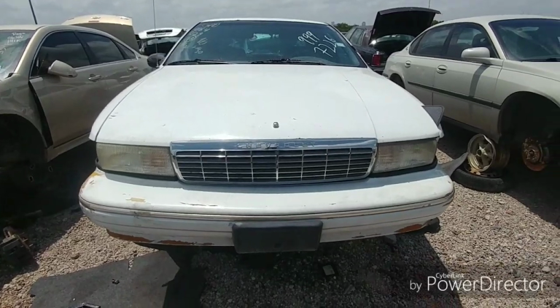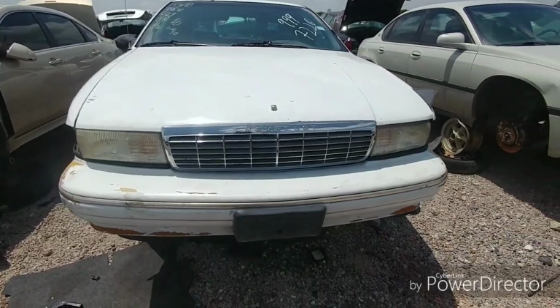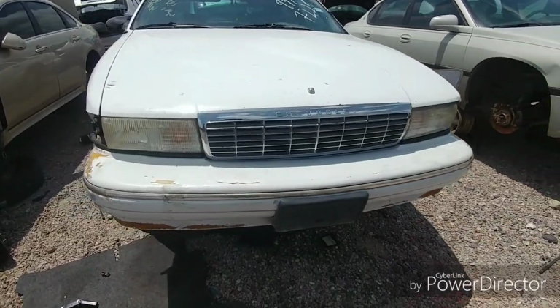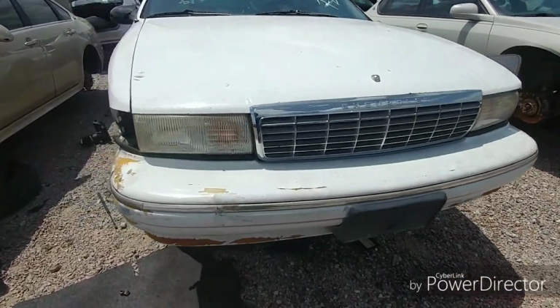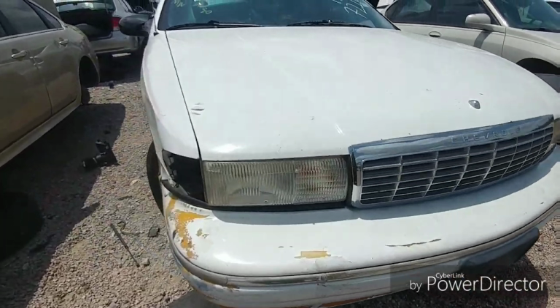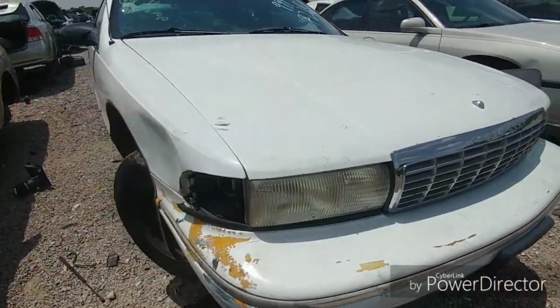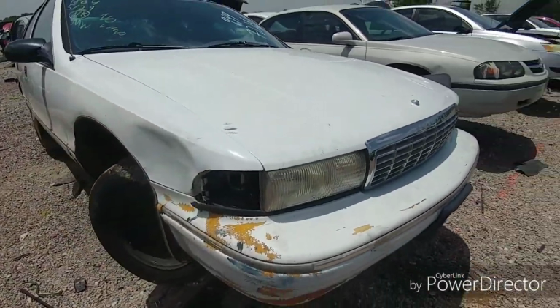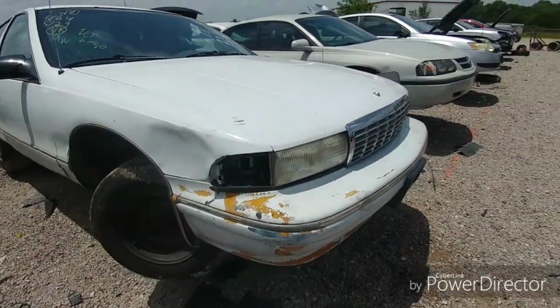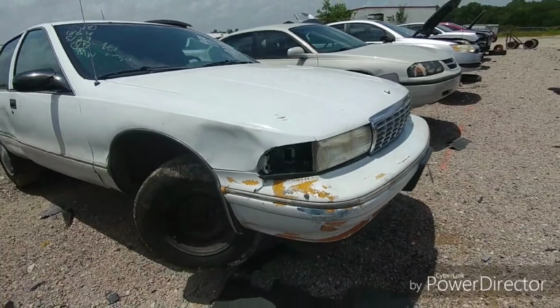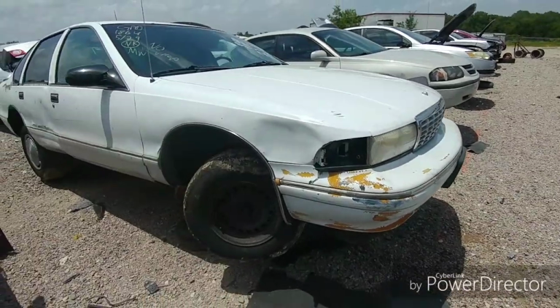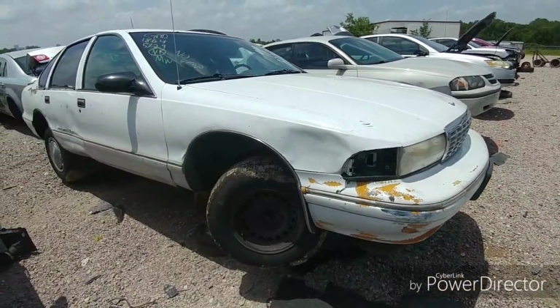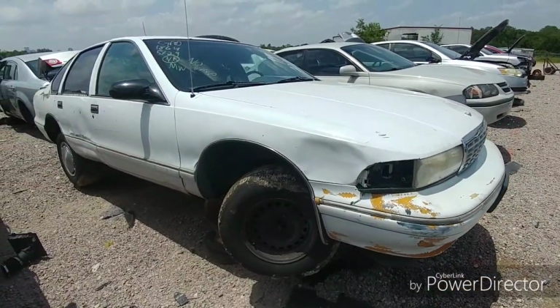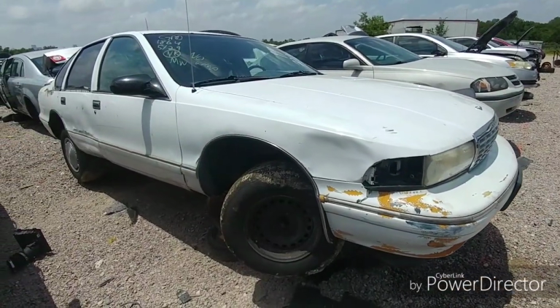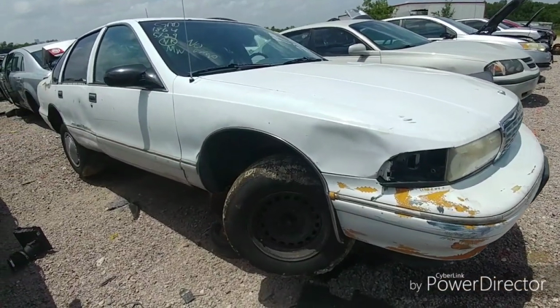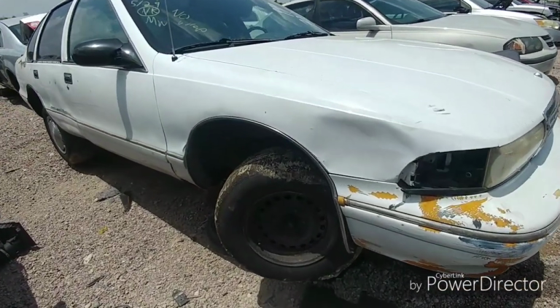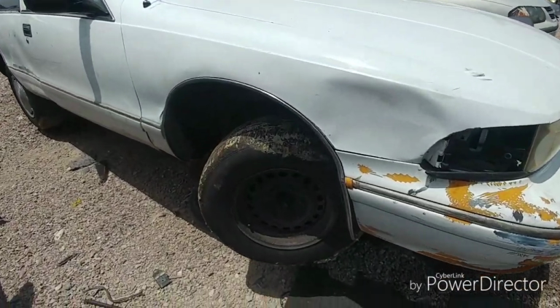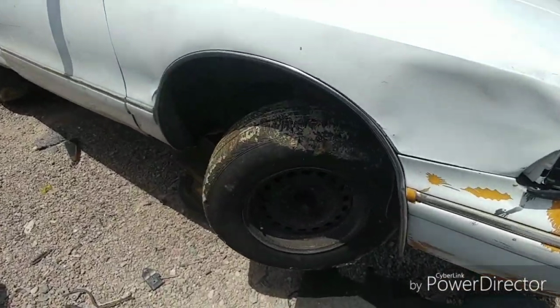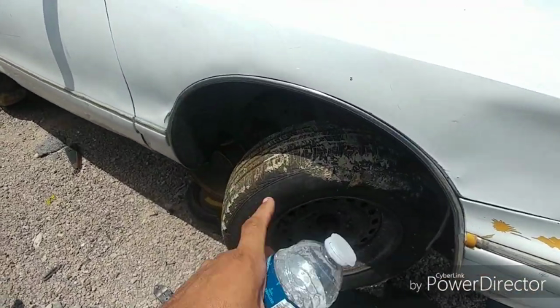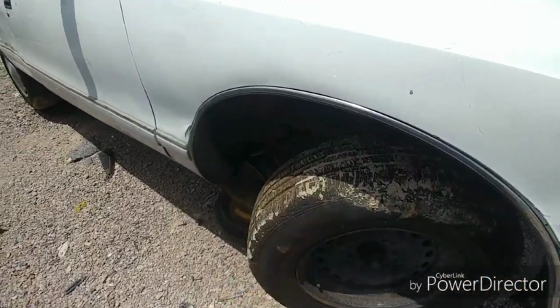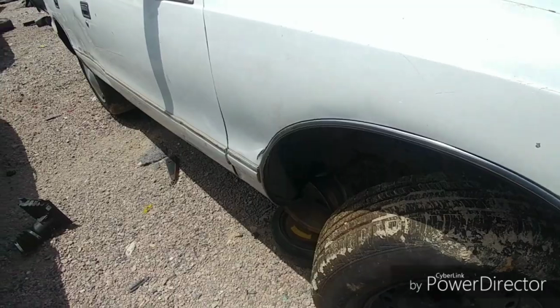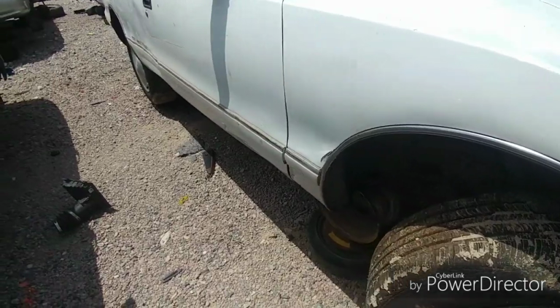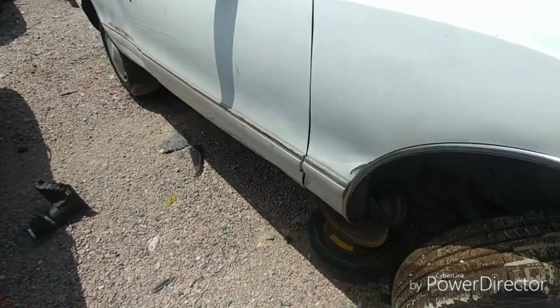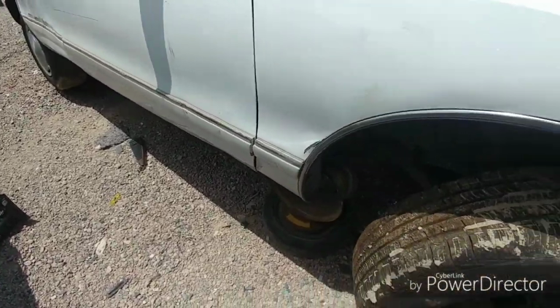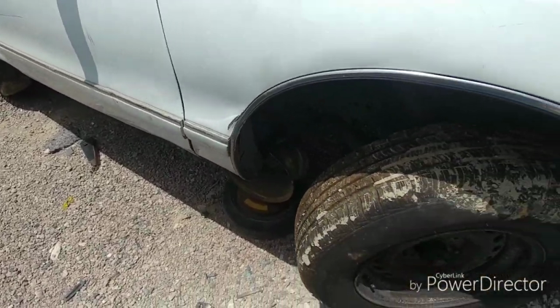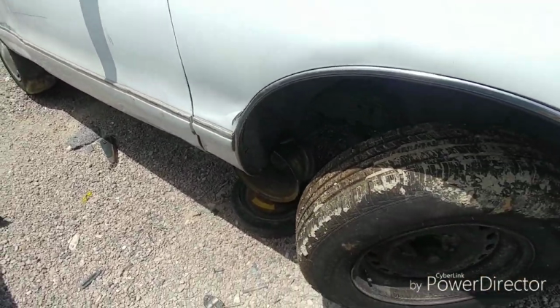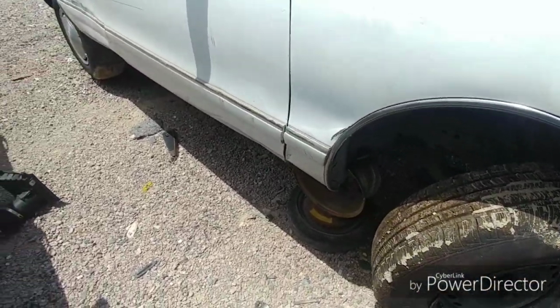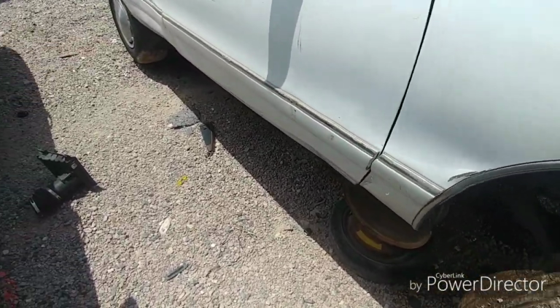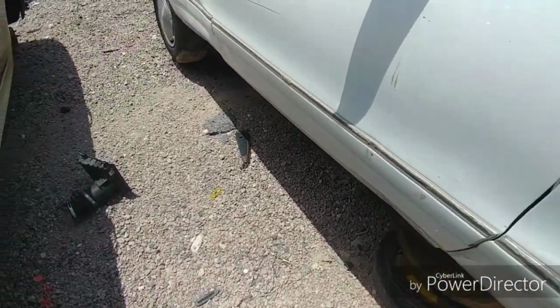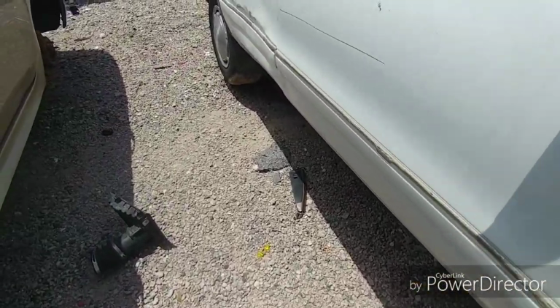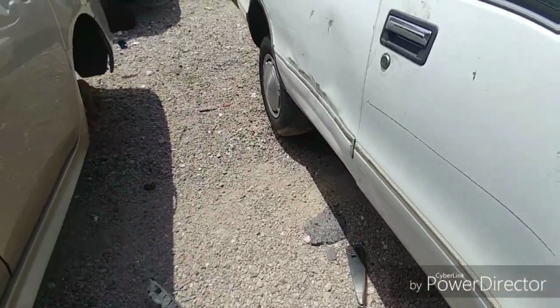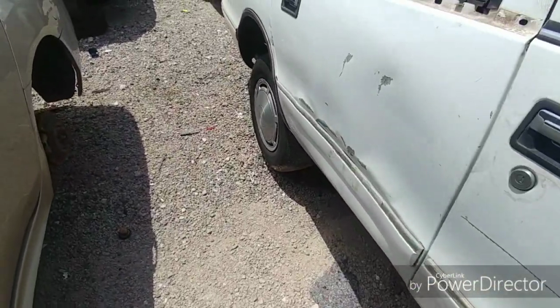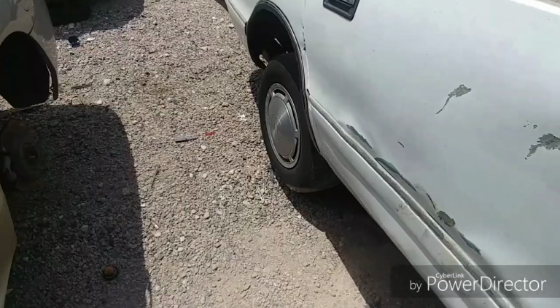Alright, so we're back out to the 96 Caprice Classic 9C1 cop car and I'm gonna take some stuff off this car — not everything today, but I'm gonna take some stuff off.